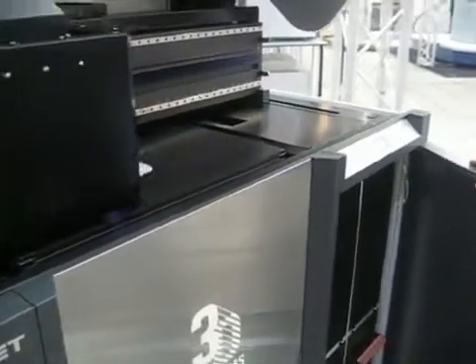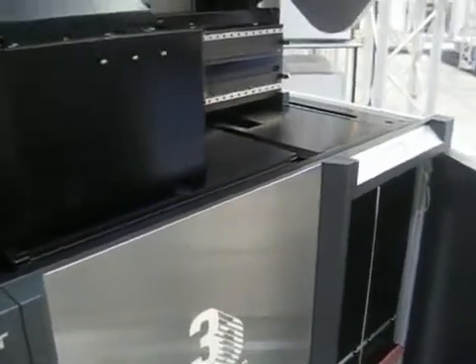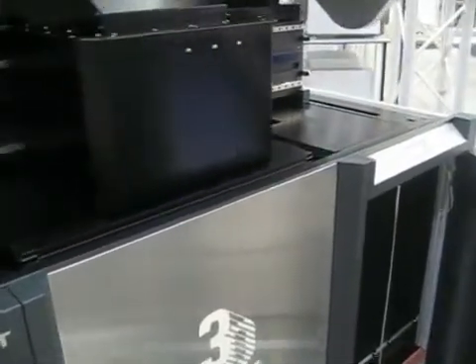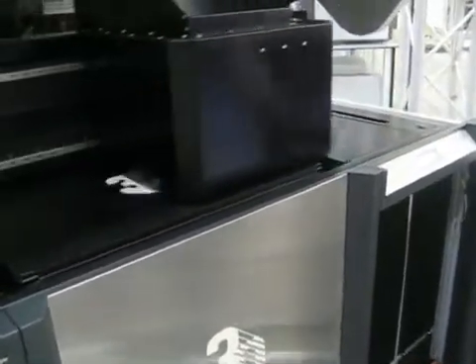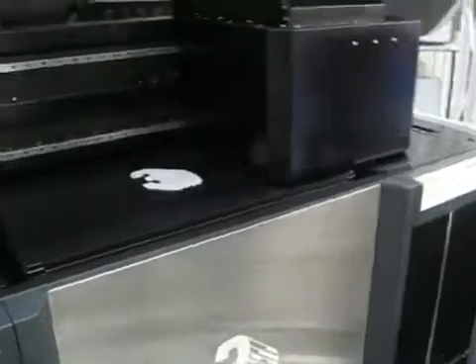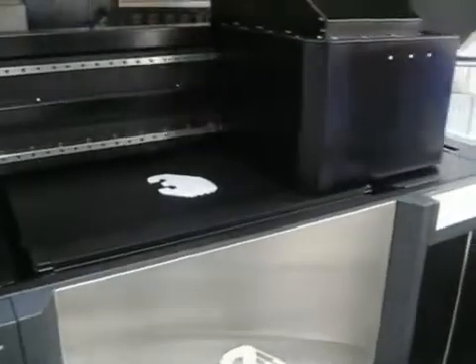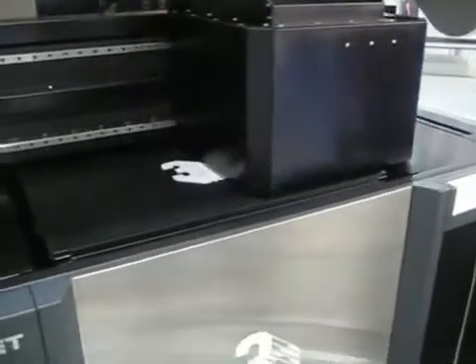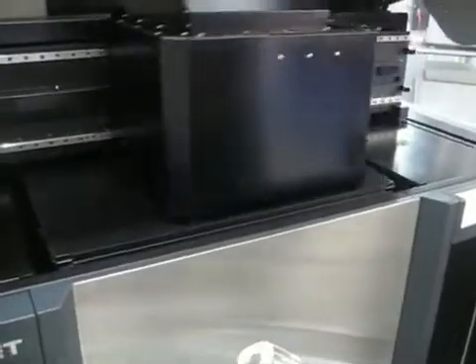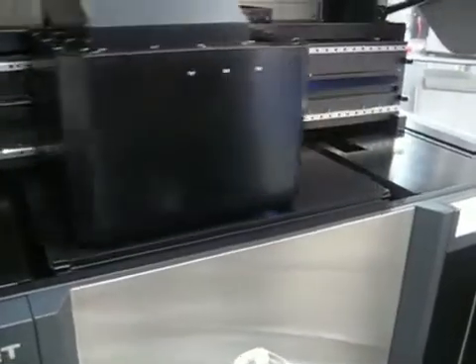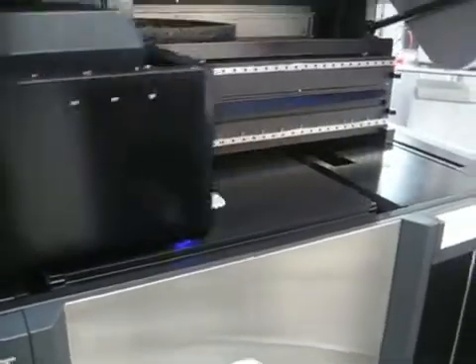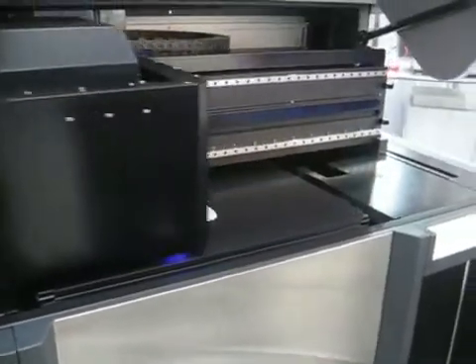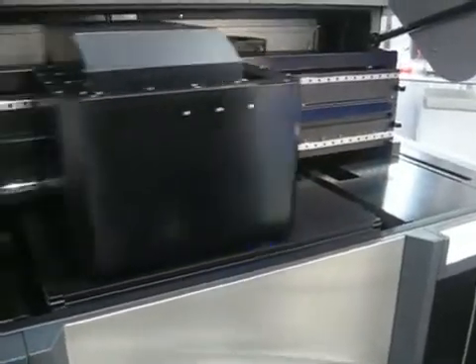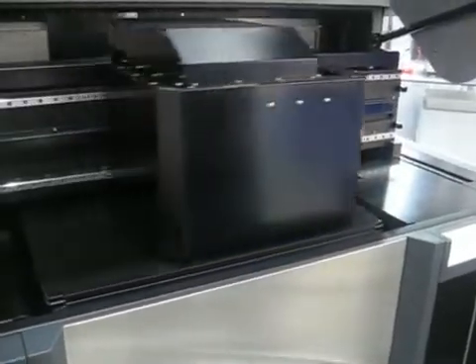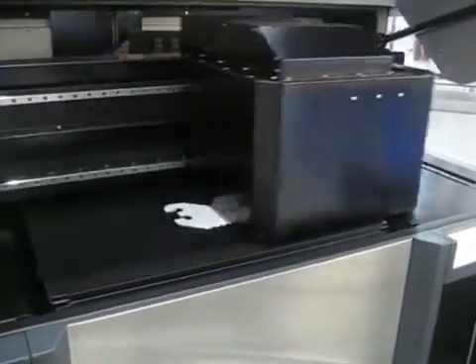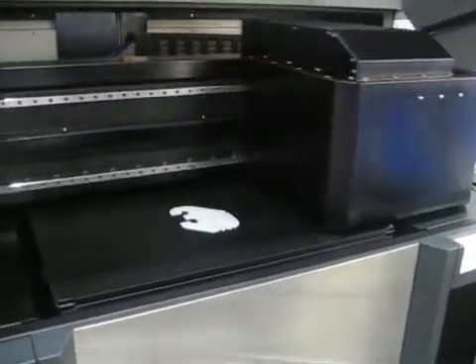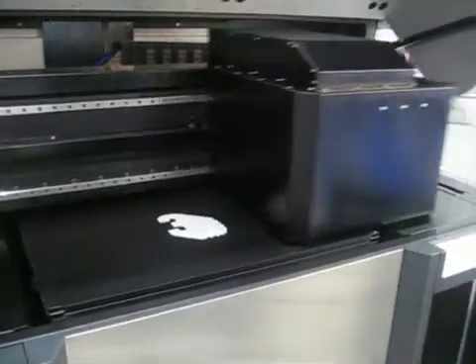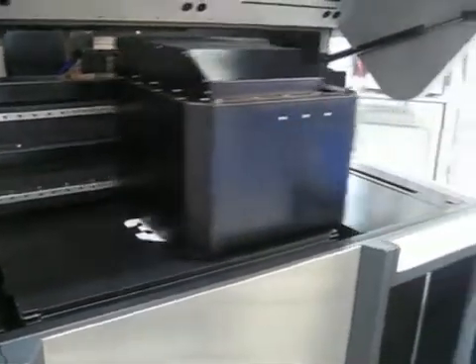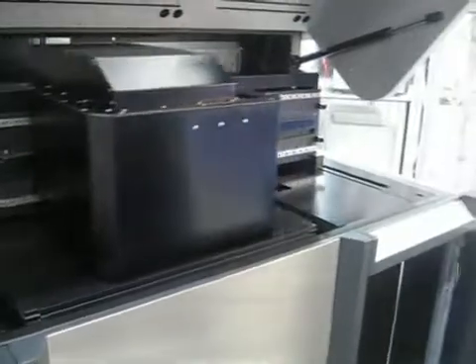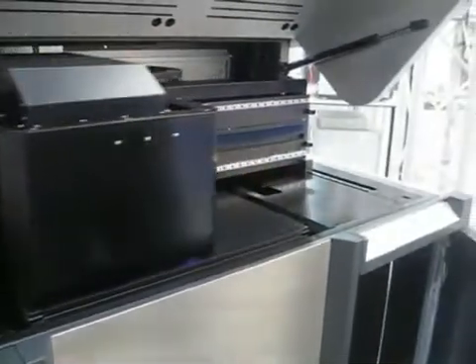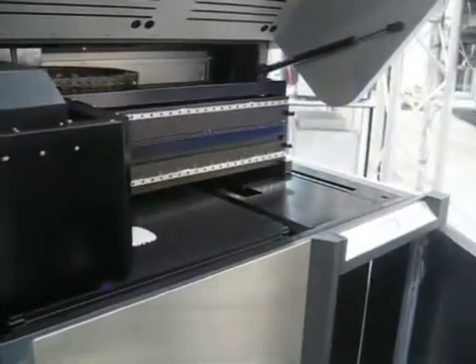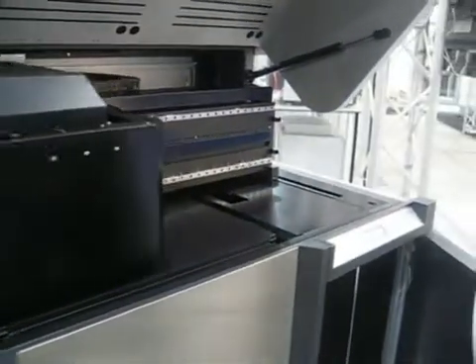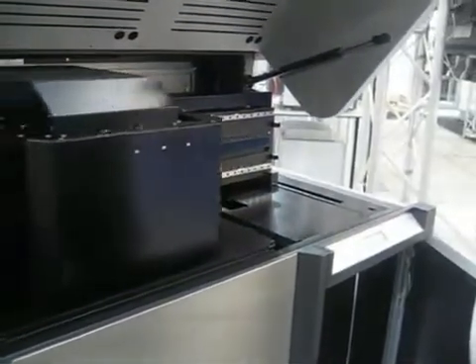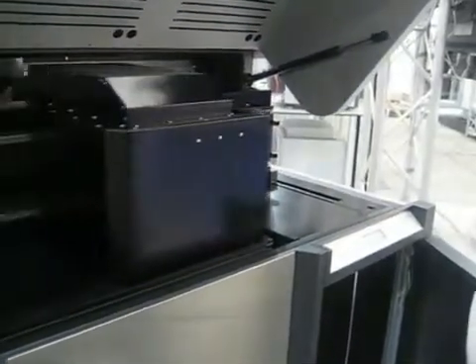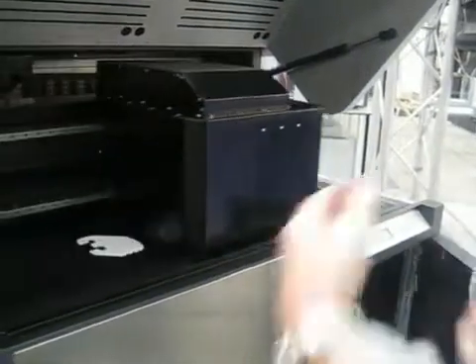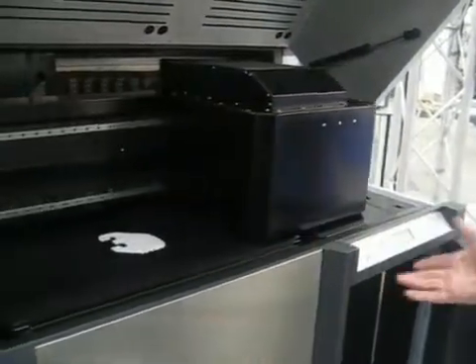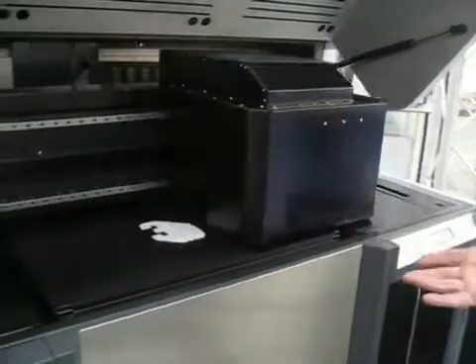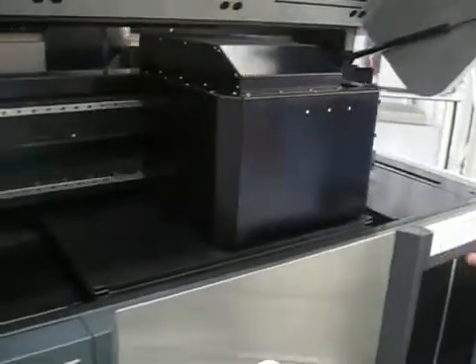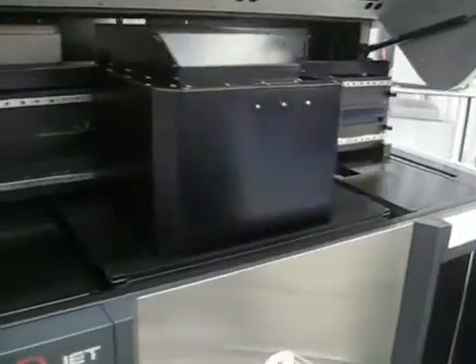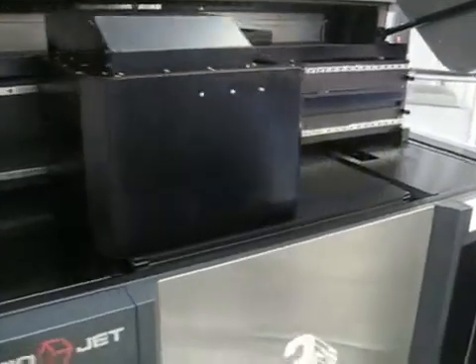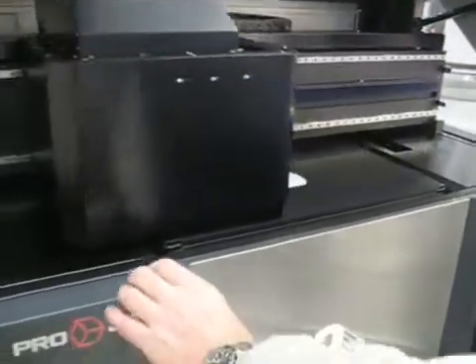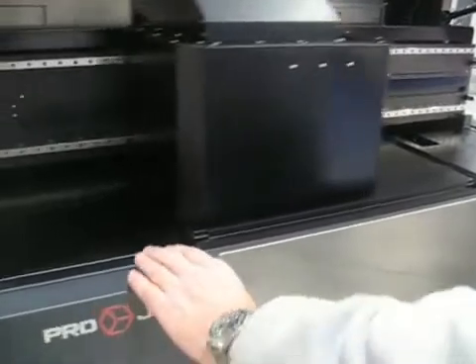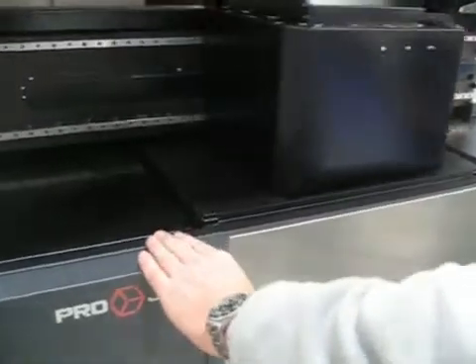So Marshall, what do we see here? This is the Projet Model 5000. It's just demonstrating the fact that it's pretty capable at this point in time.